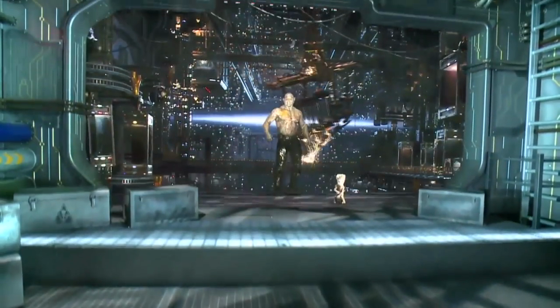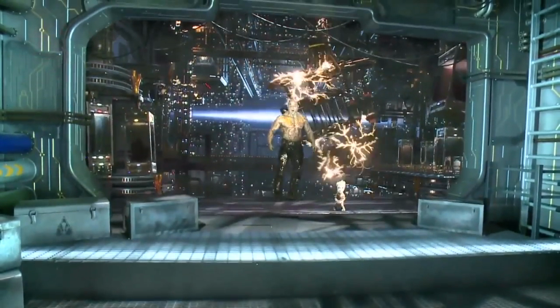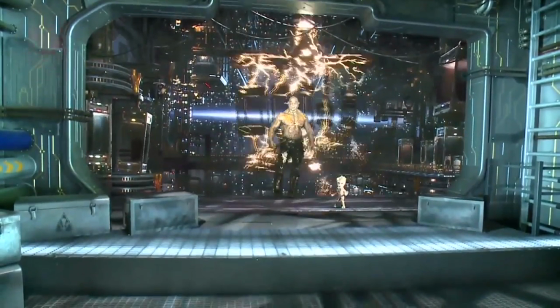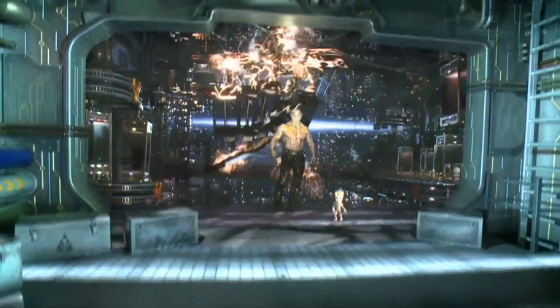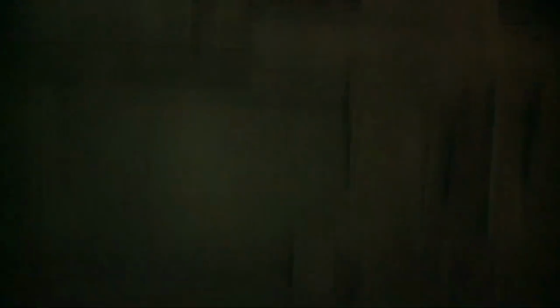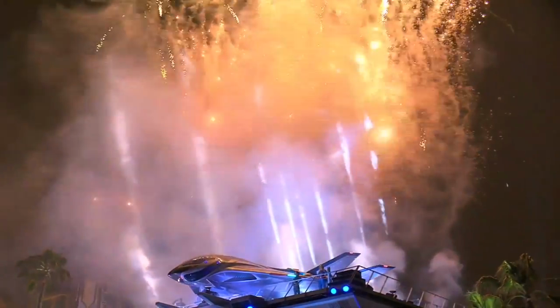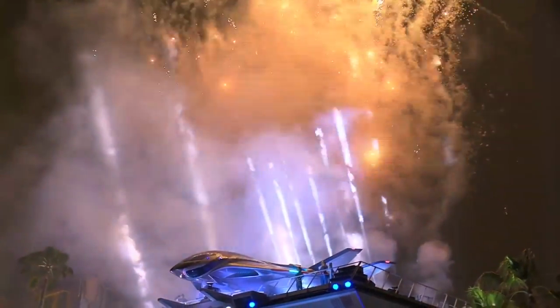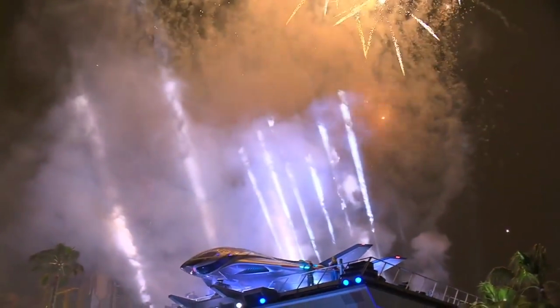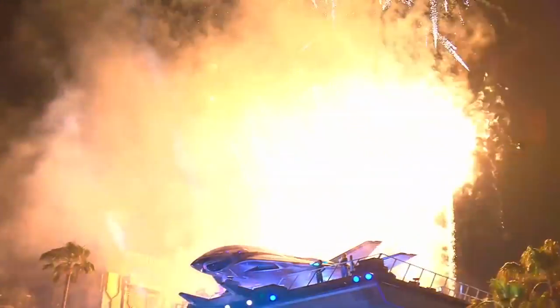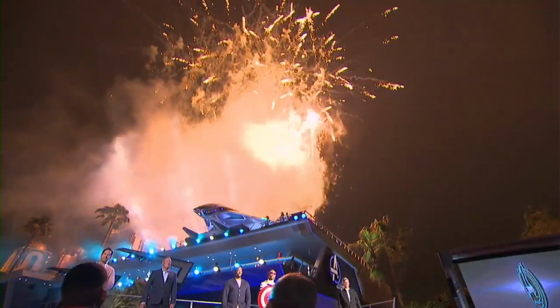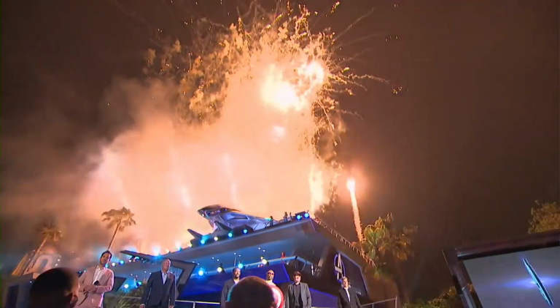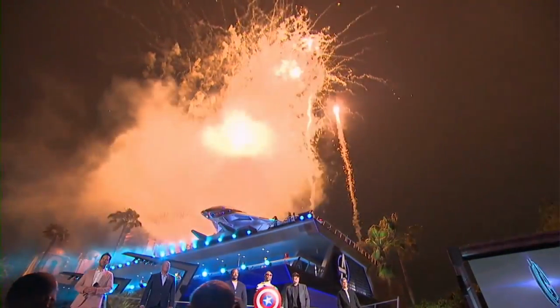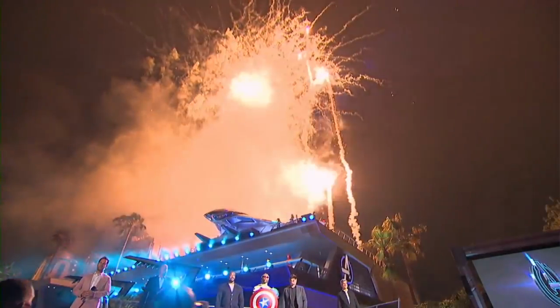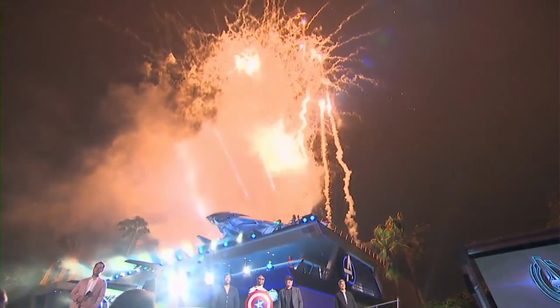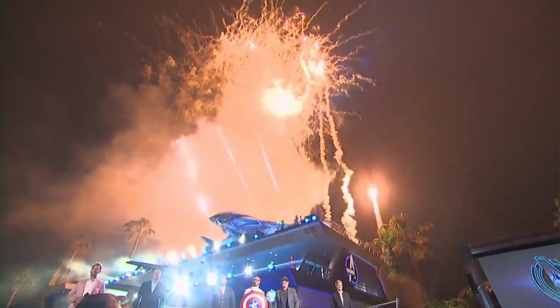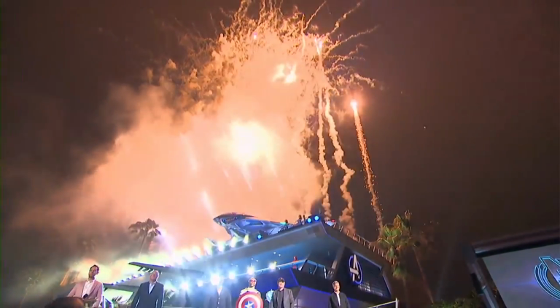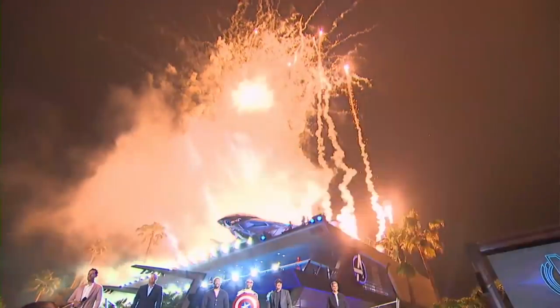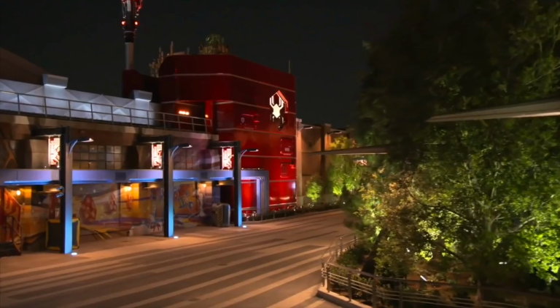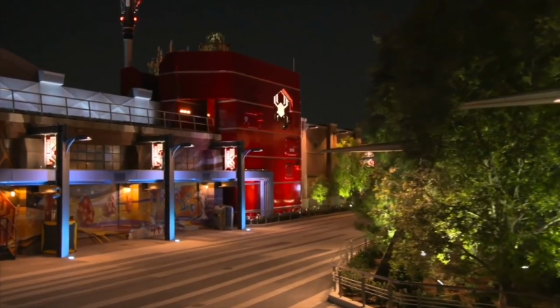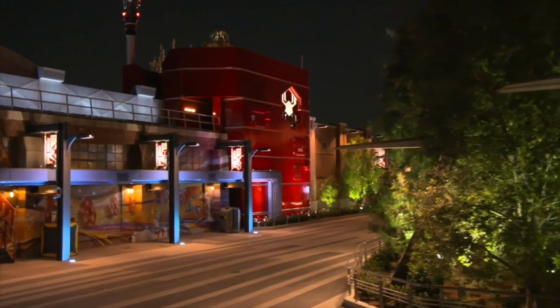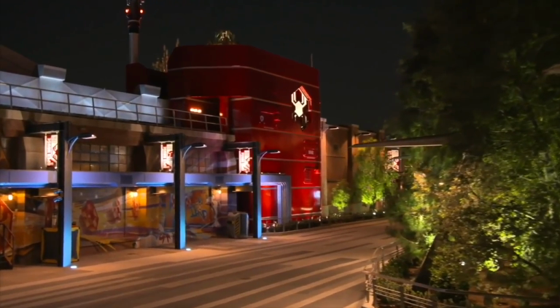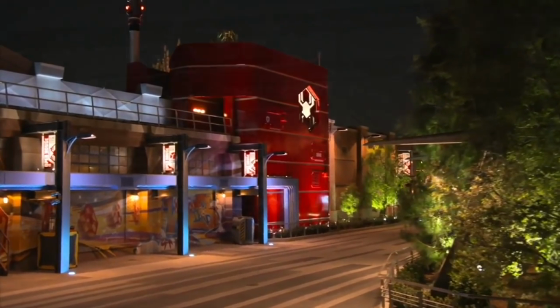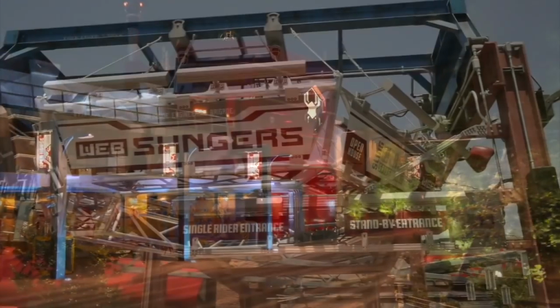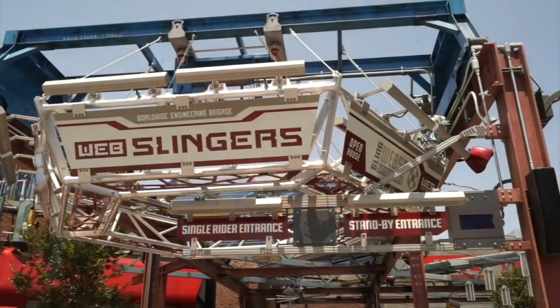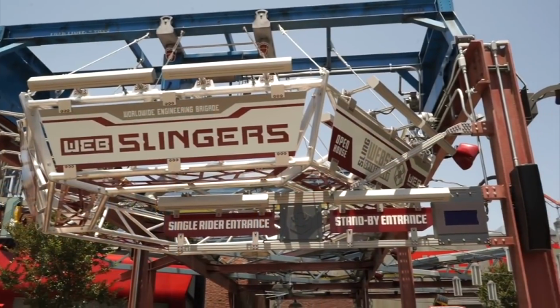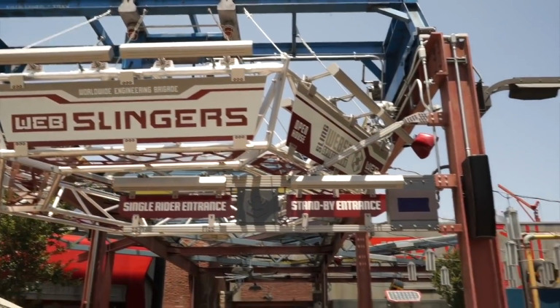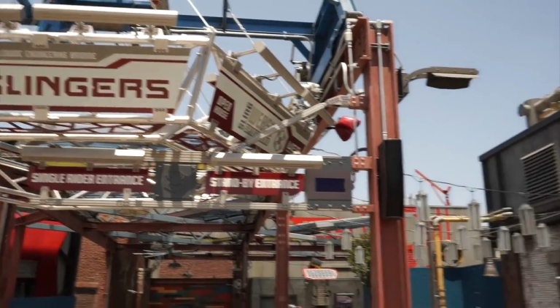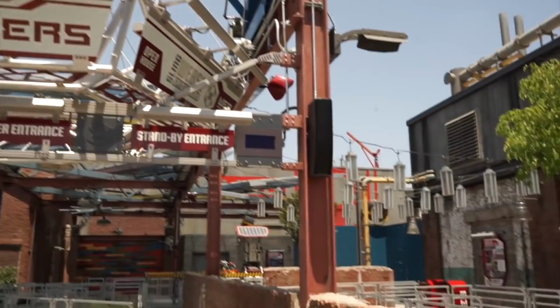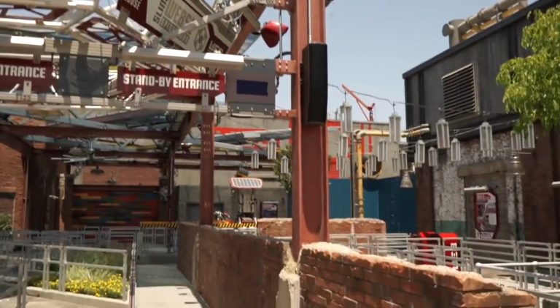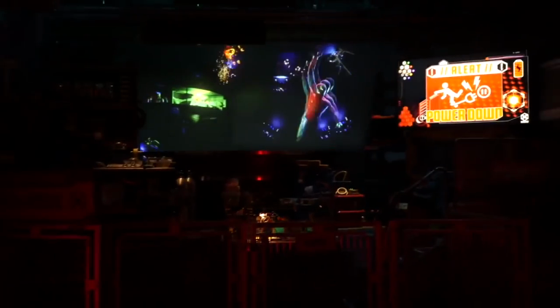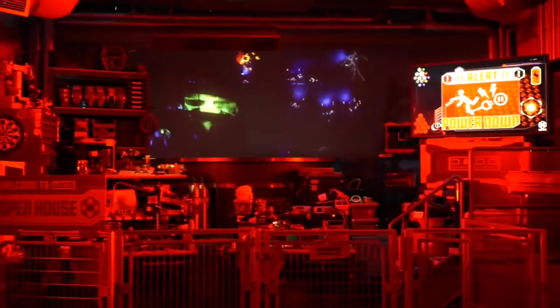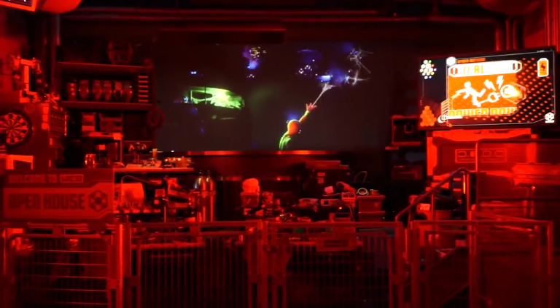In June of 2021, the park opened Phase One of Avengers Campus, replacing a Bug's Land, and introducing Webslingers: A Spider-Man Adventure, an interactive shooting gallery experience accompanied by your friendly neighborhood Spider-Man.